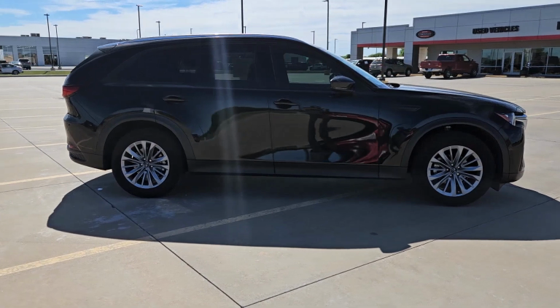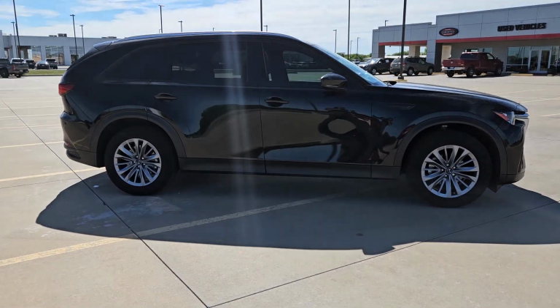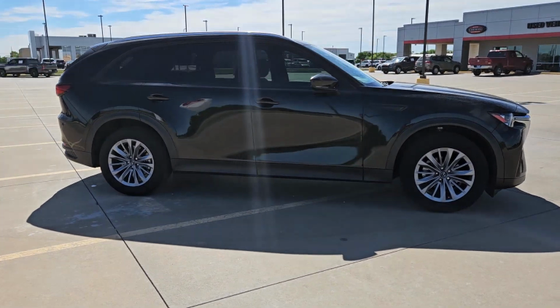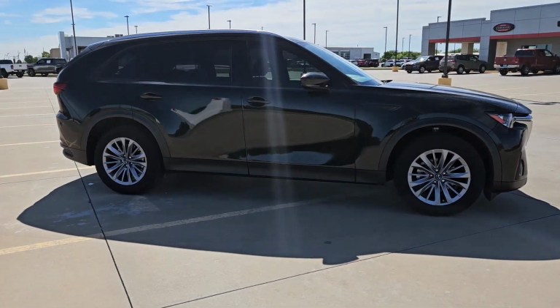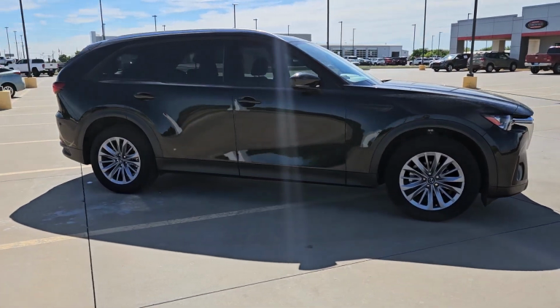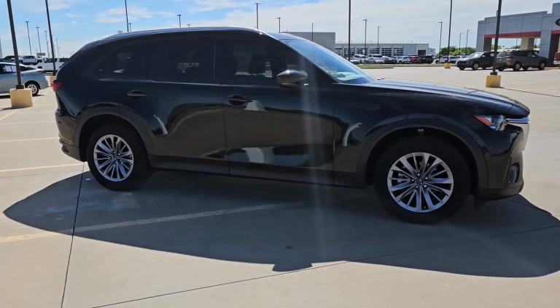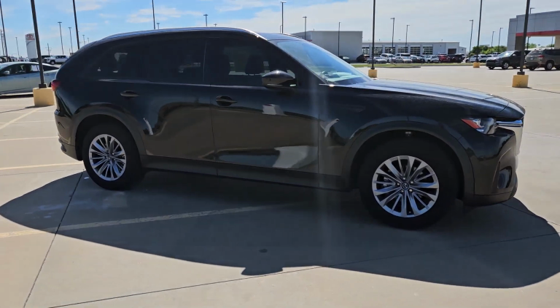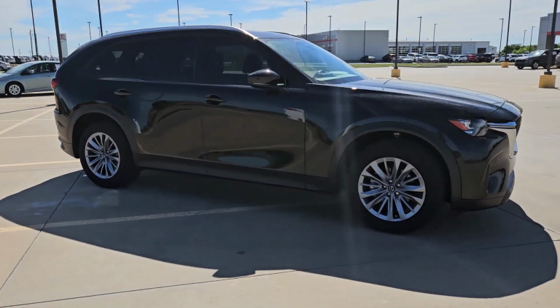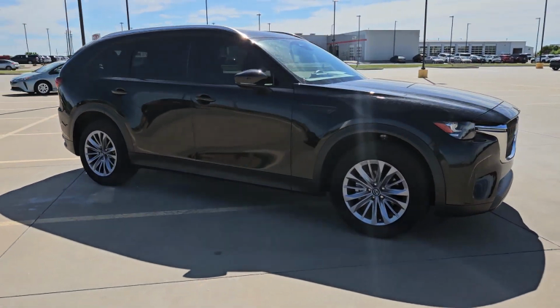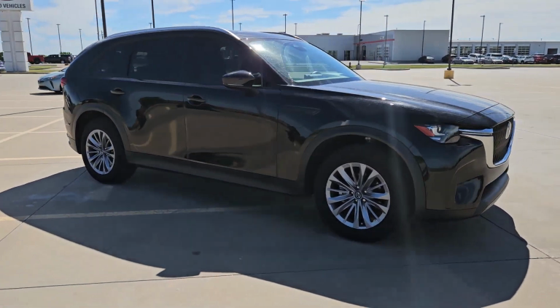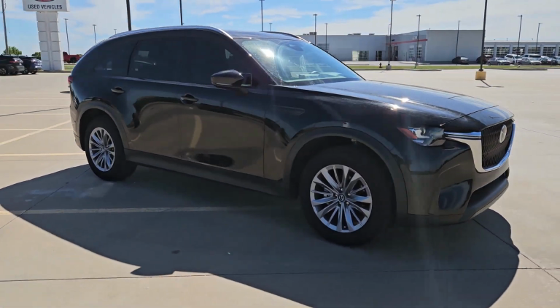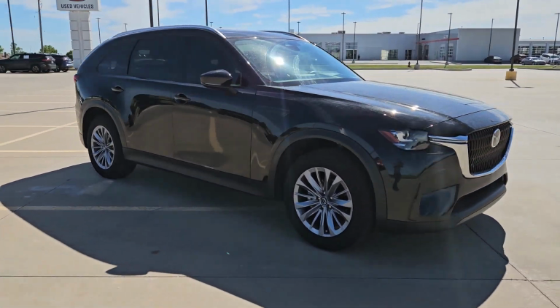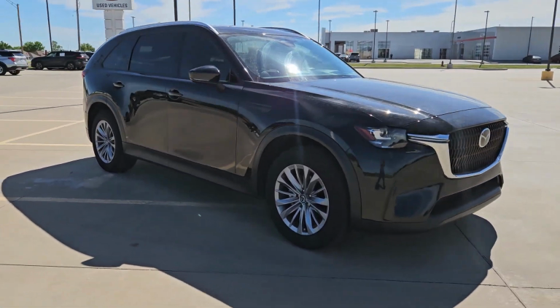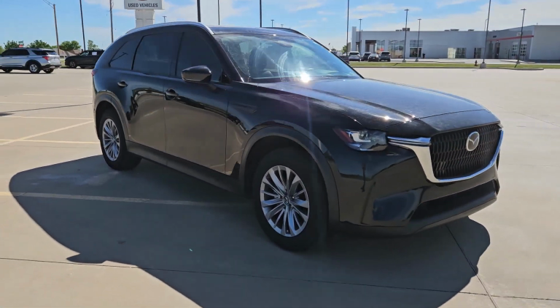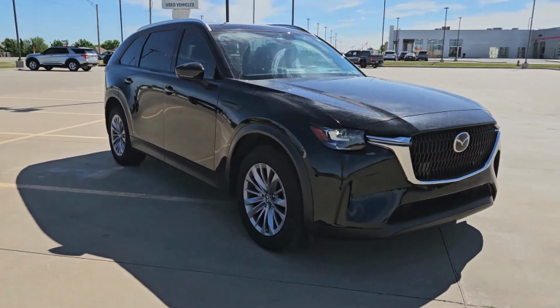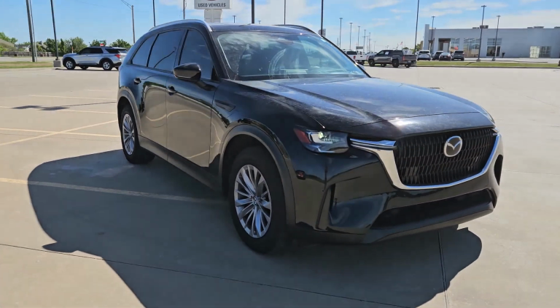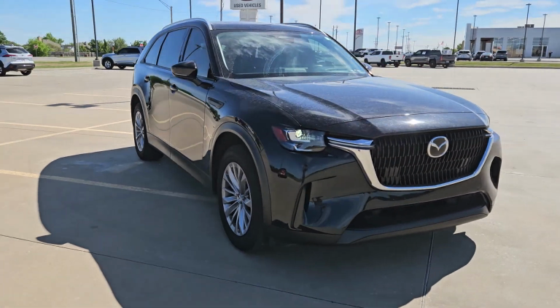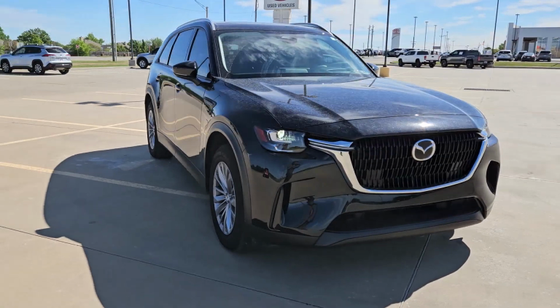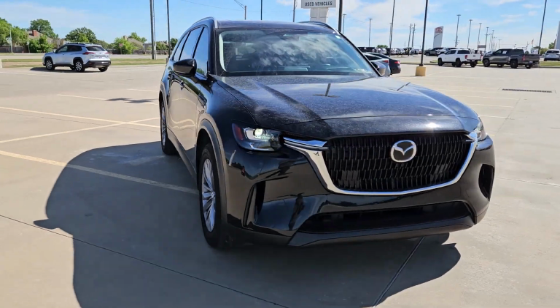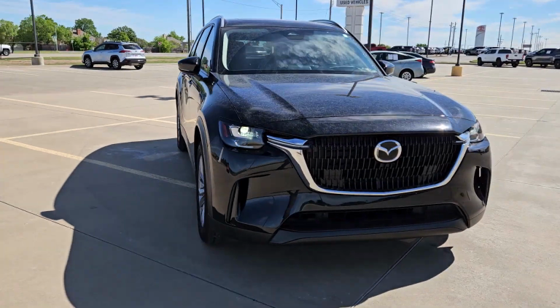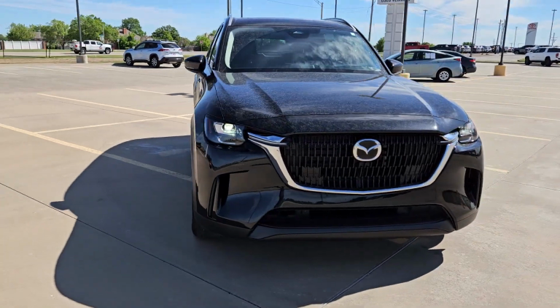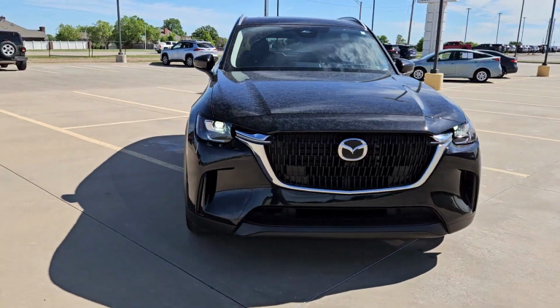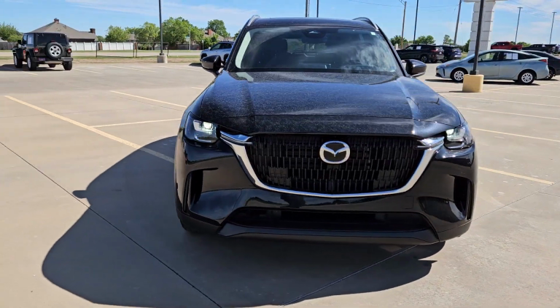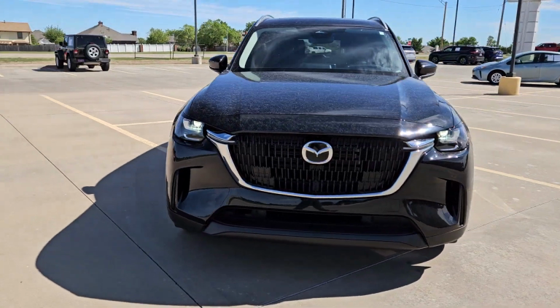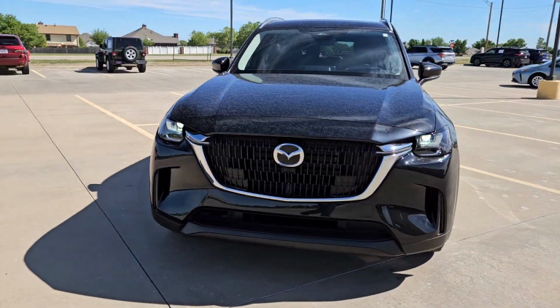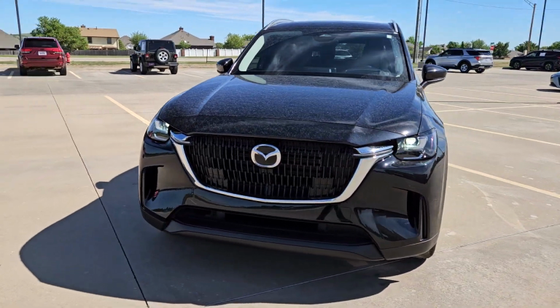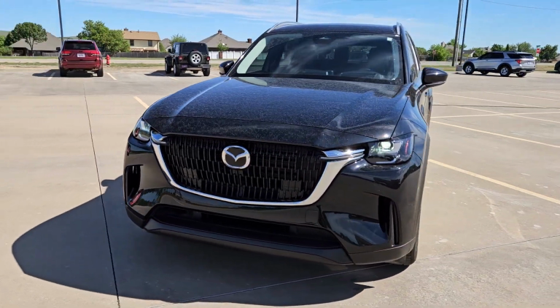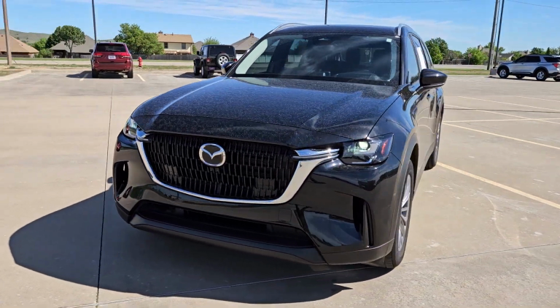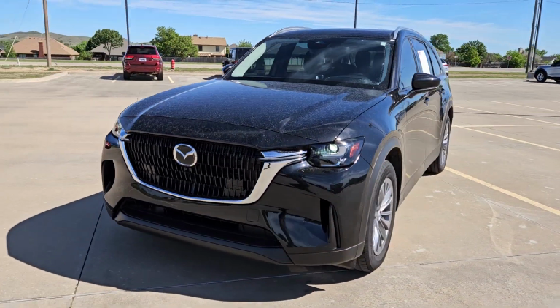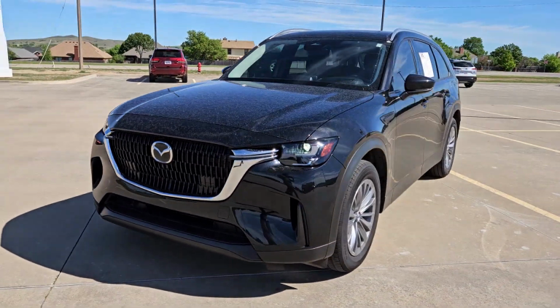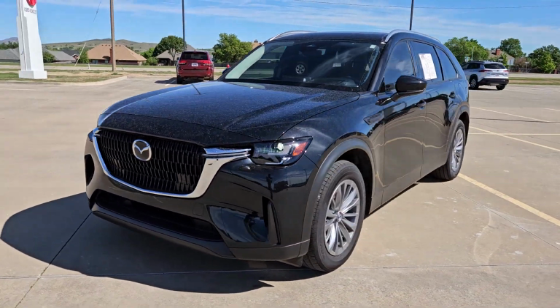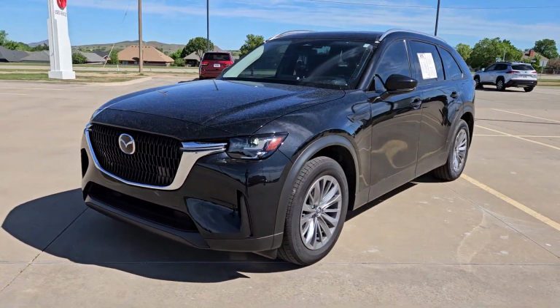With a spacious cabin equipped with premium amenities, pleasing driving manners, all-weather traction, and convenient versatility at your command, you're bound to make the most of every adventure.